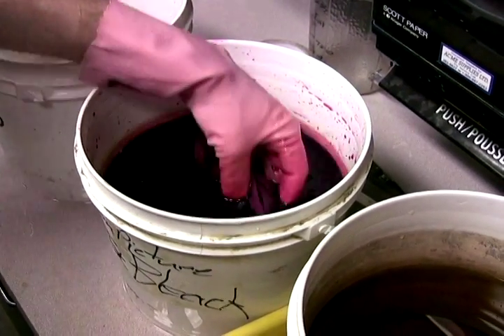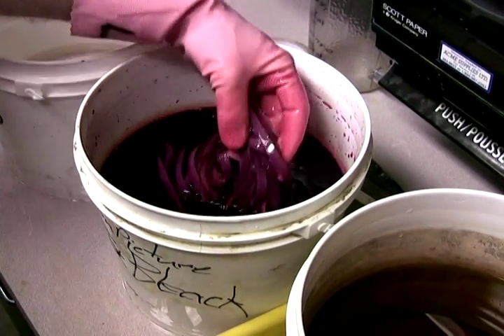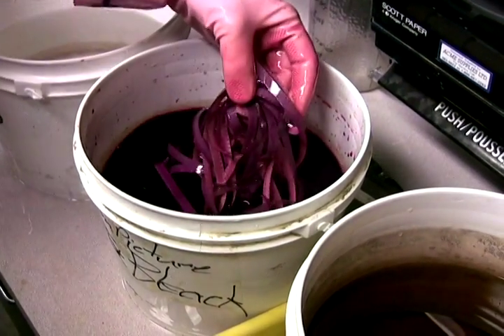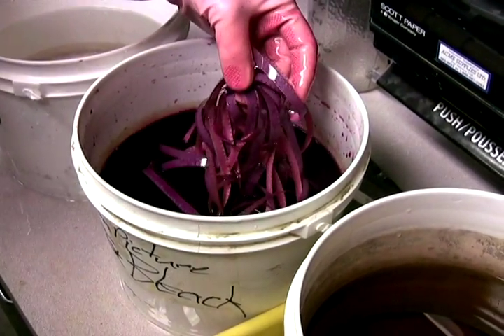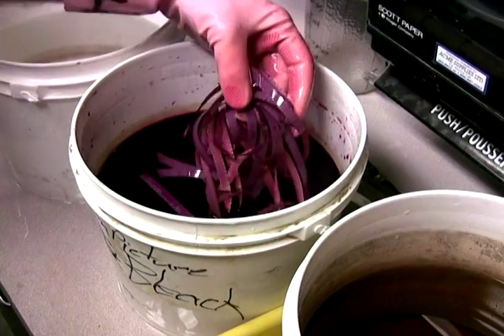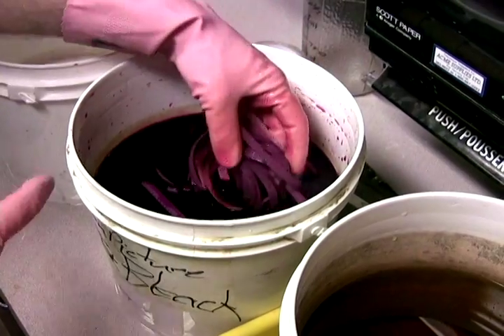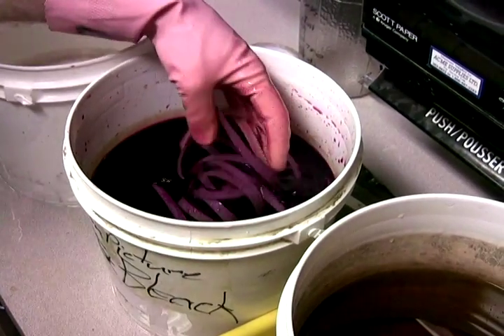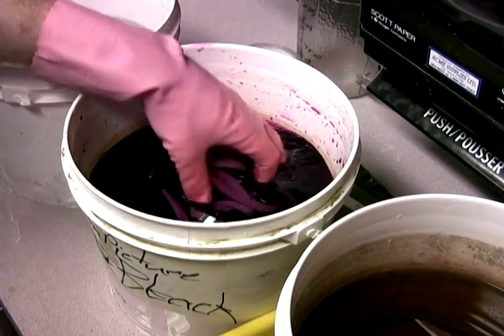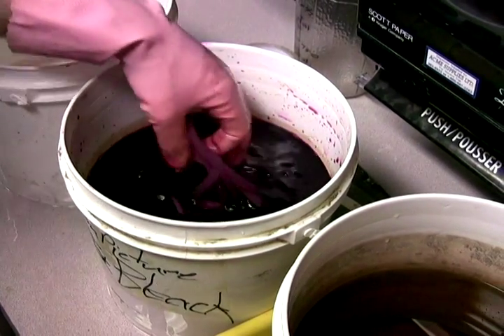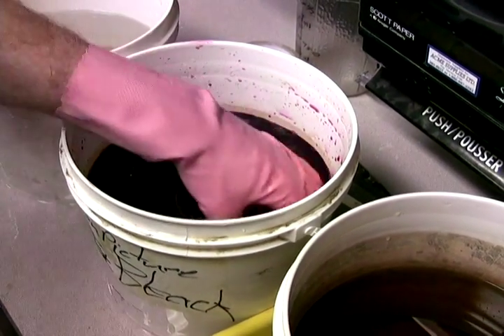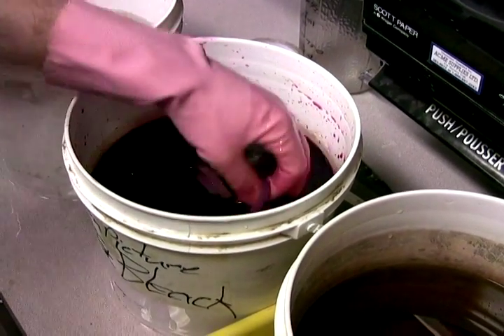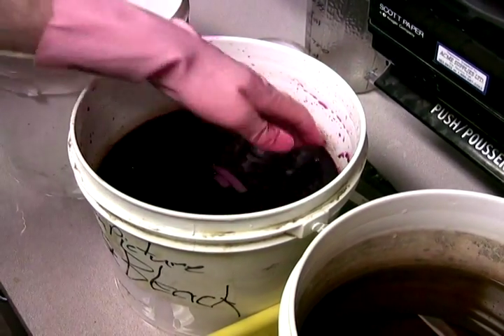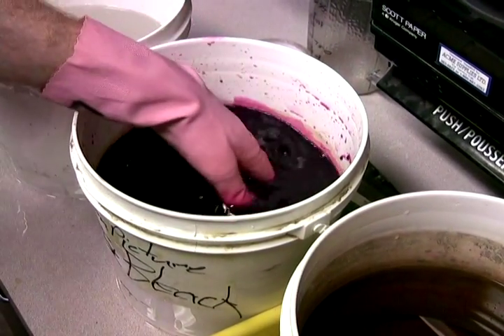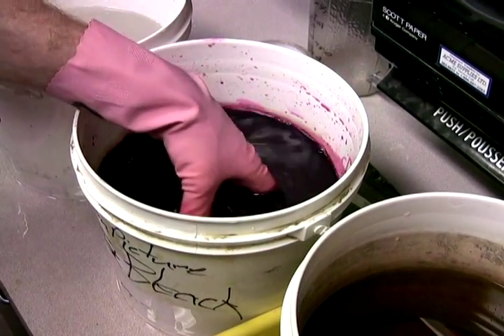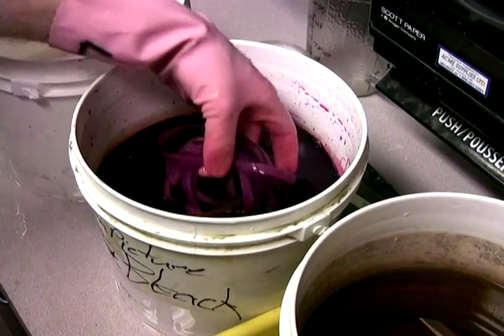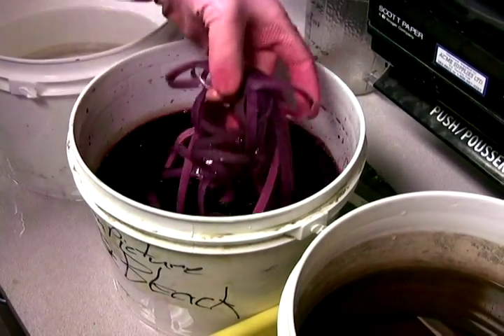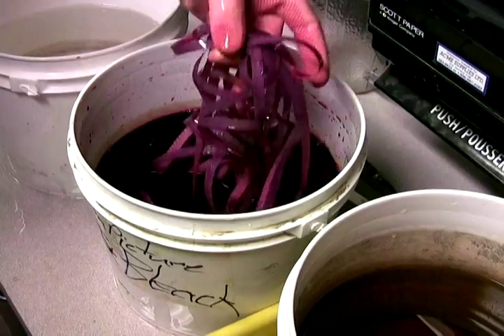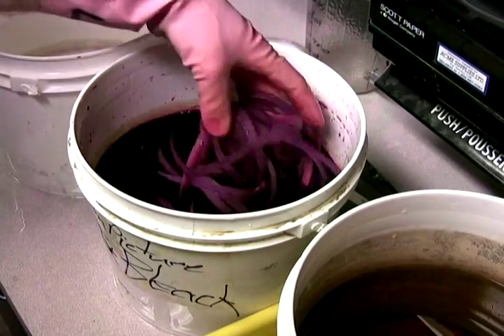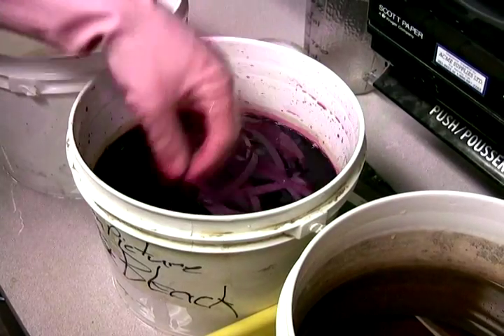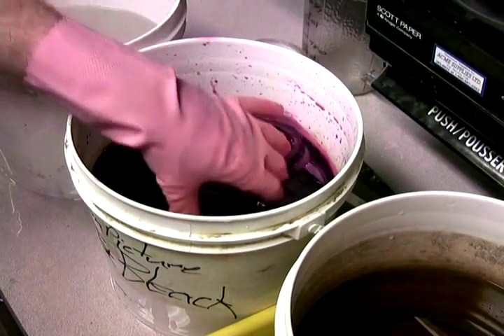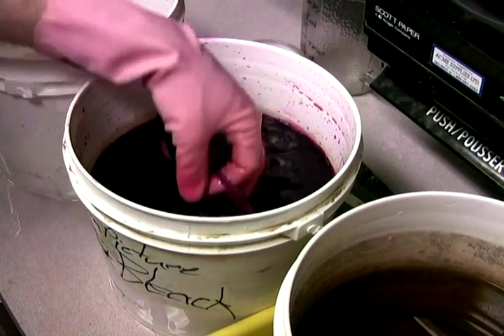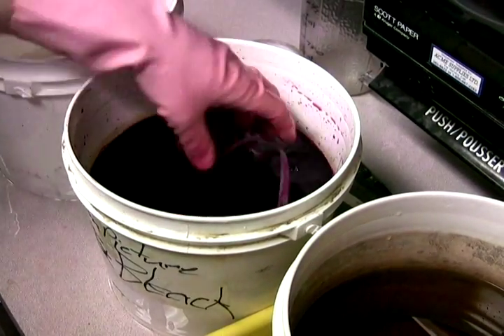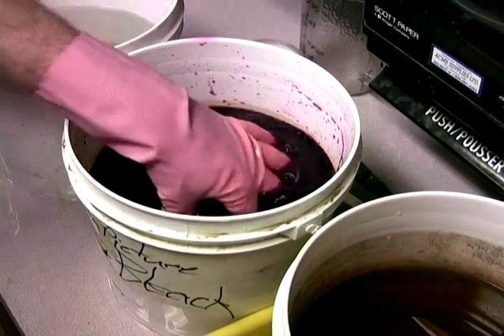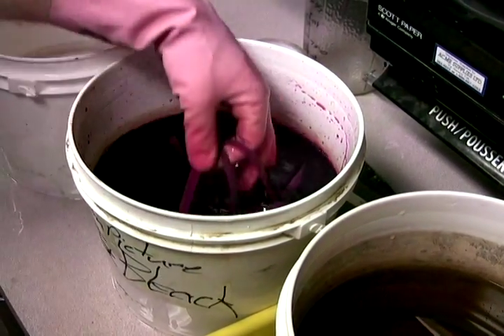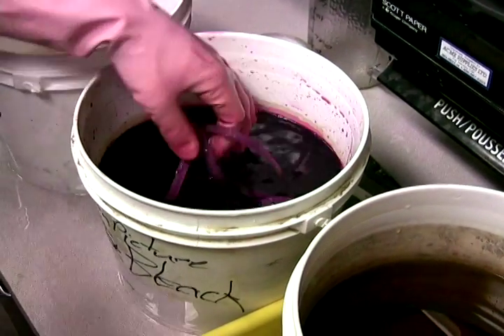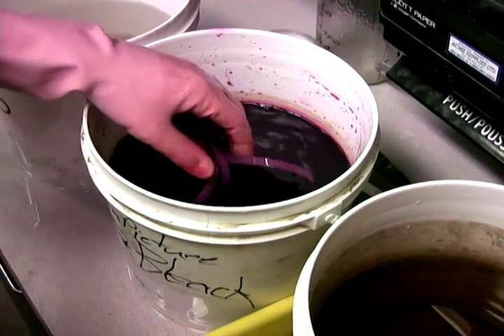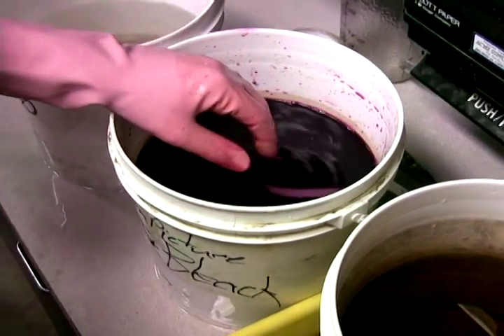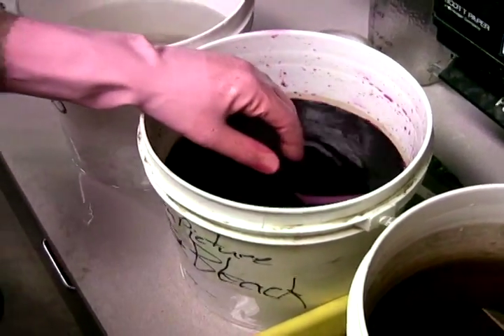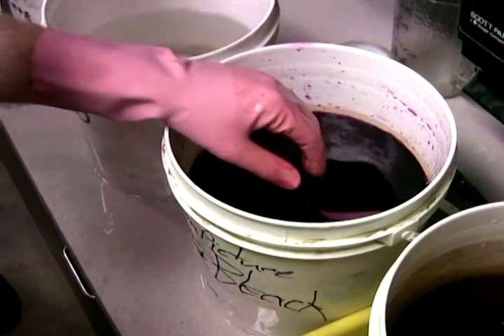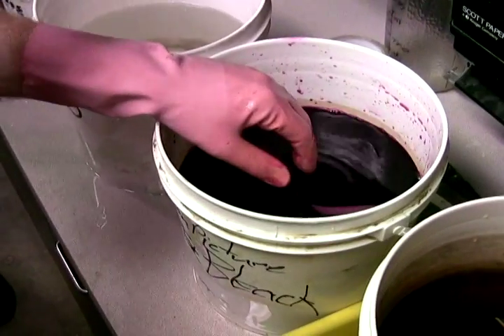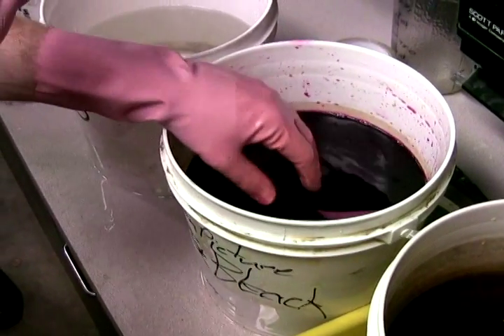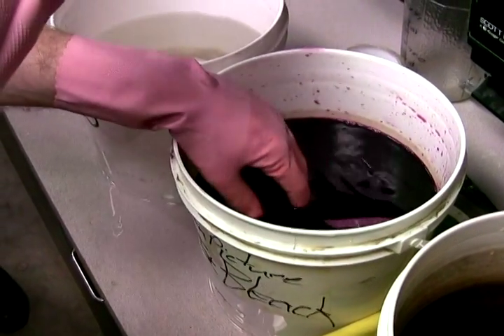In a negative, what is supposed to be light — the part that was exposed to light — is actually dark. So the bleaching process removes the black part and makes it clear.